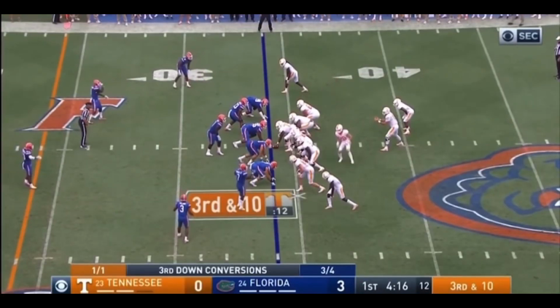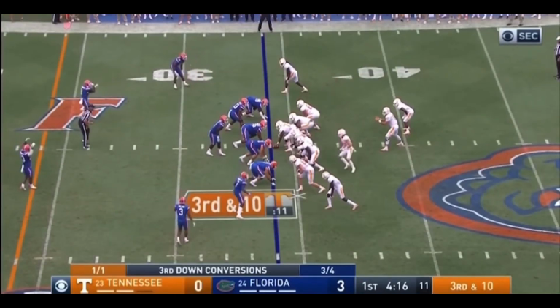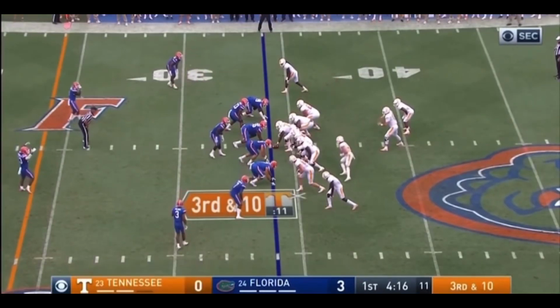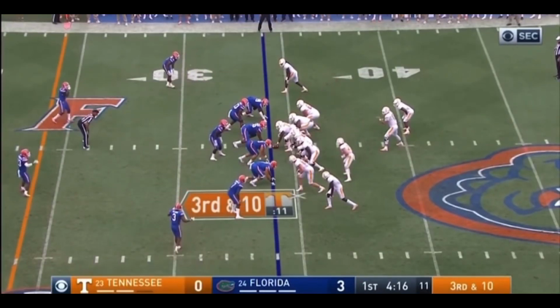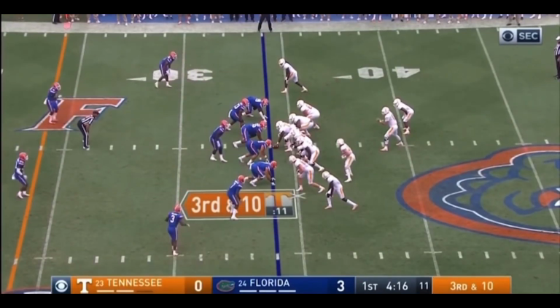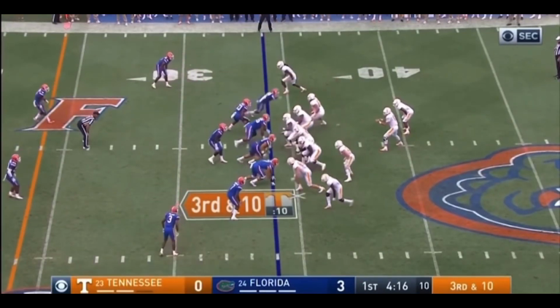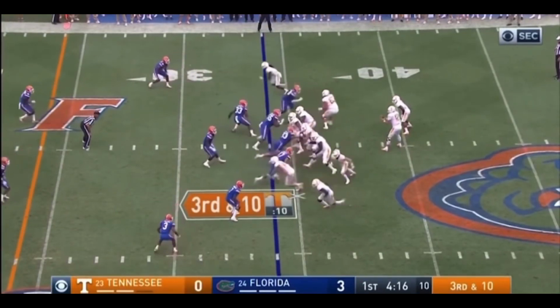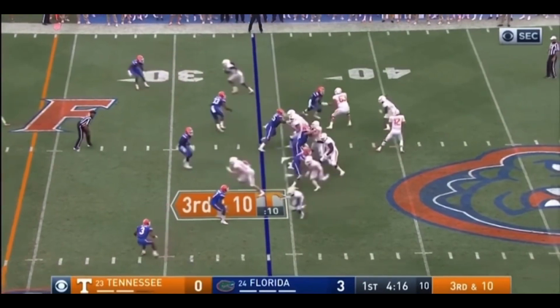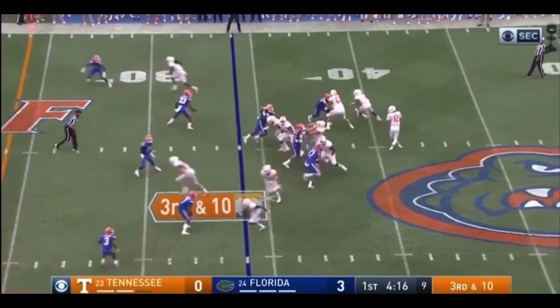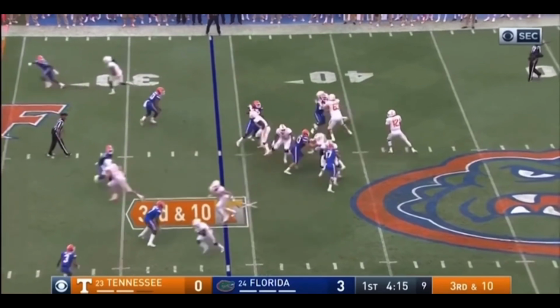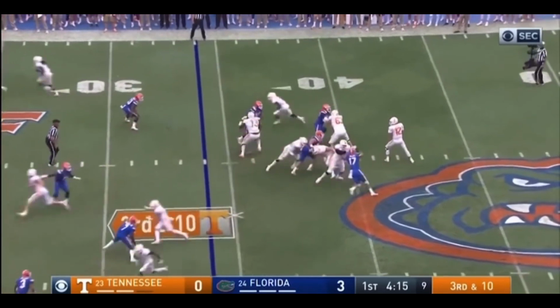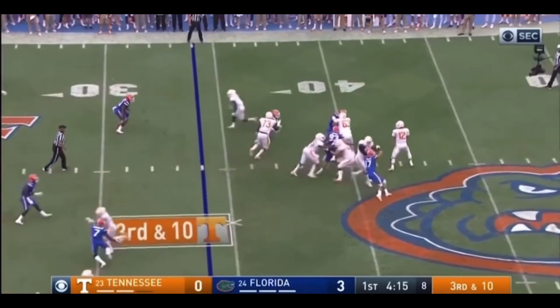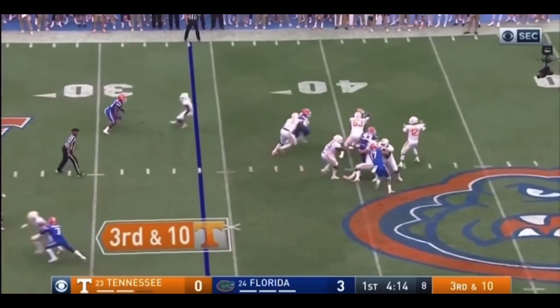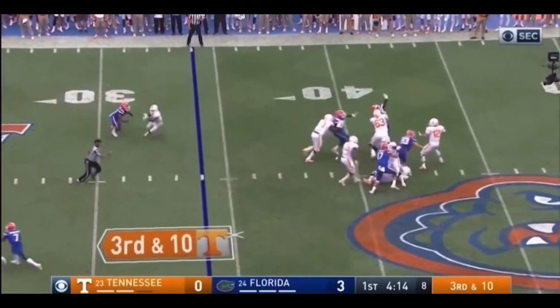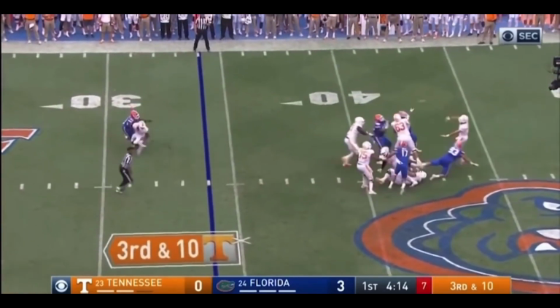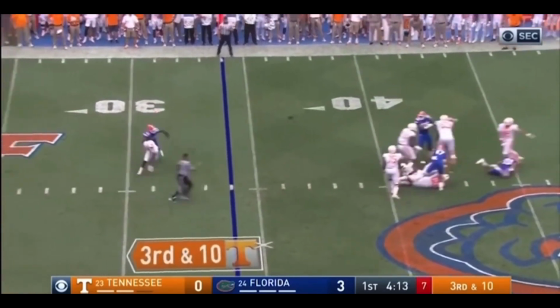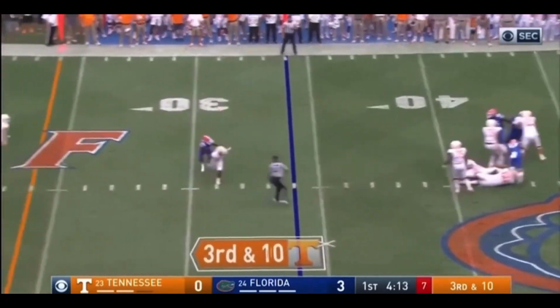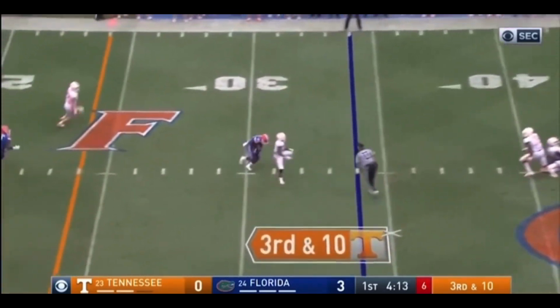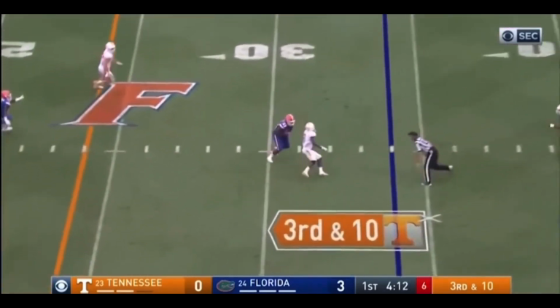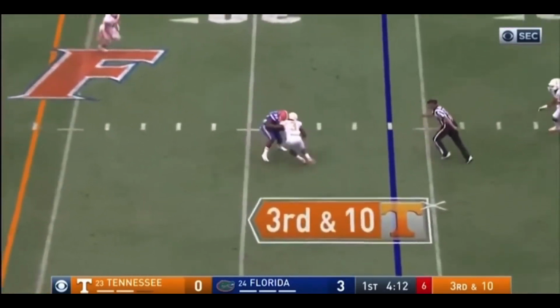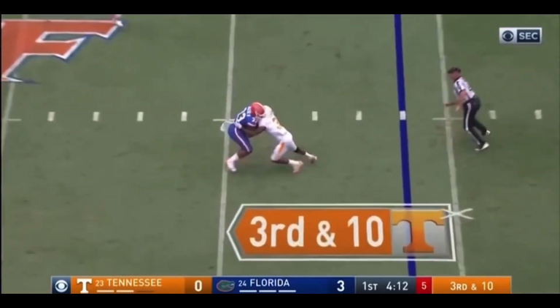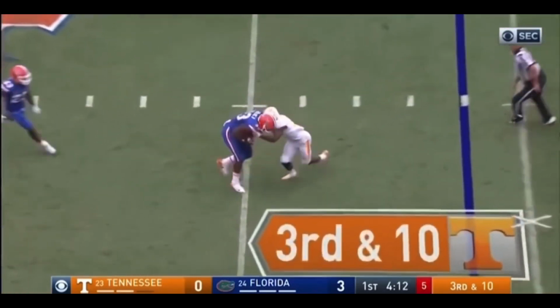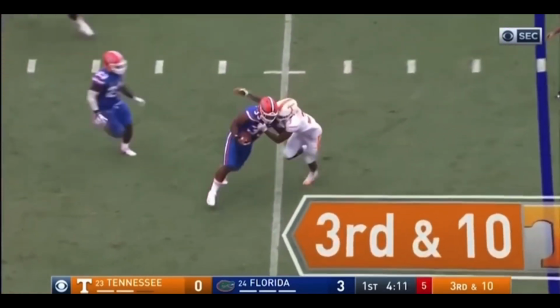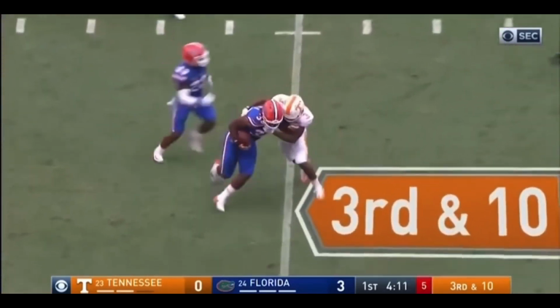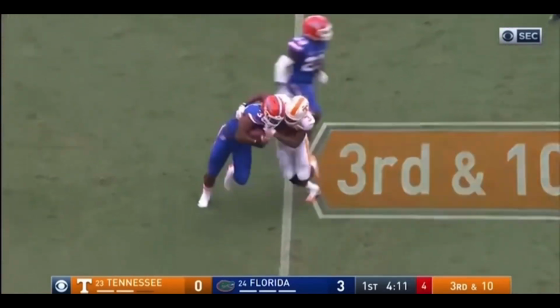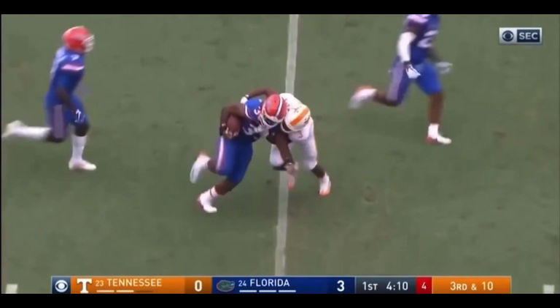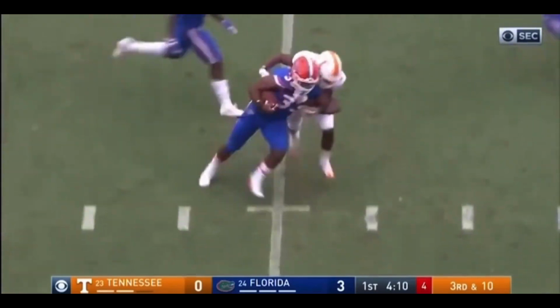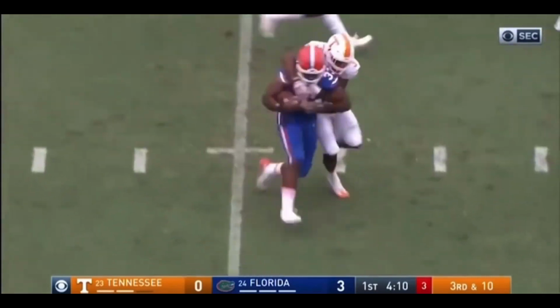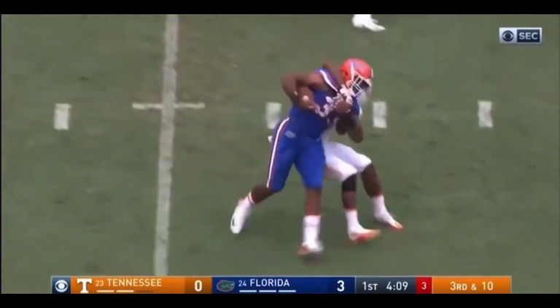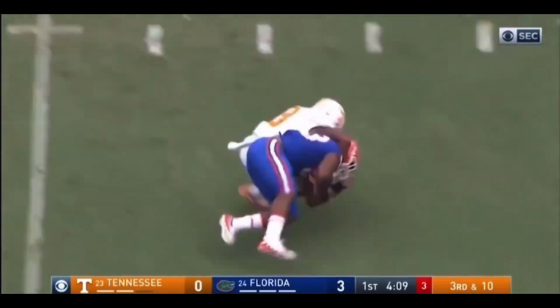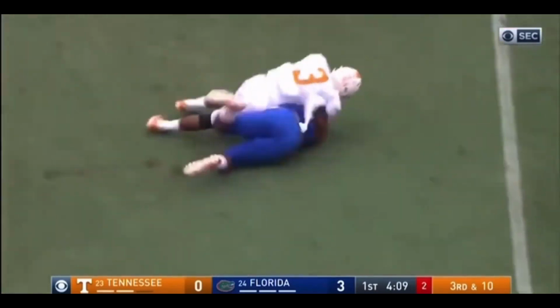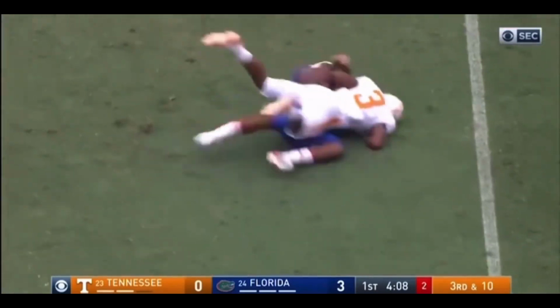That's Josh Smith. The pocket's starting to collapse. Throws late over the middle, and it's picked off by David Reese, the inside linebacker.